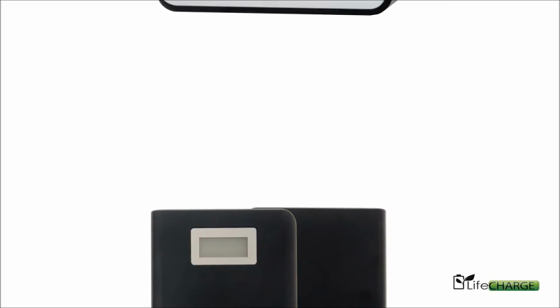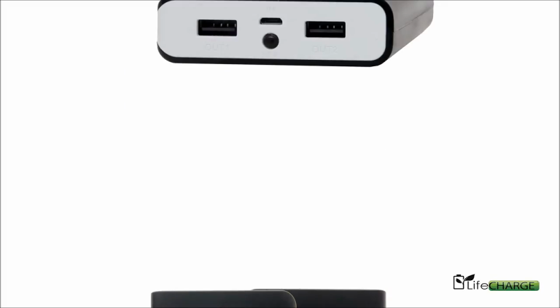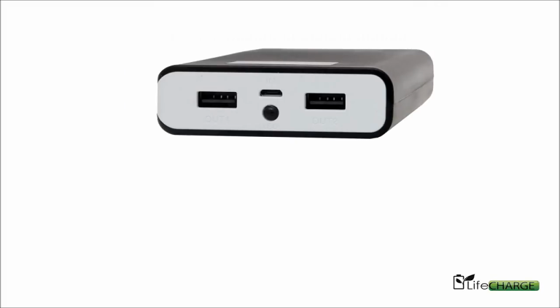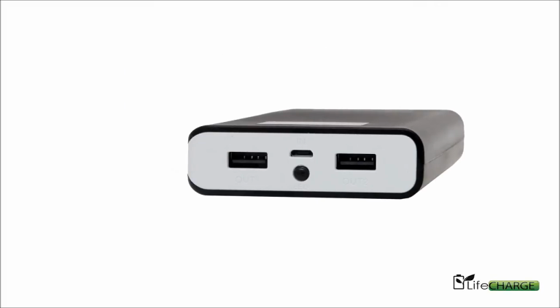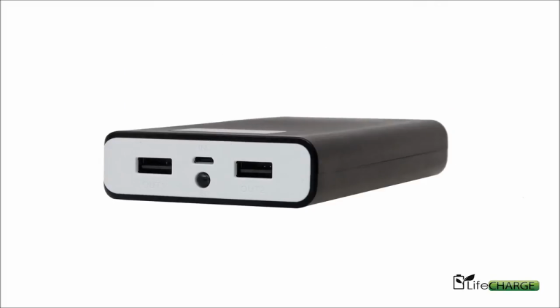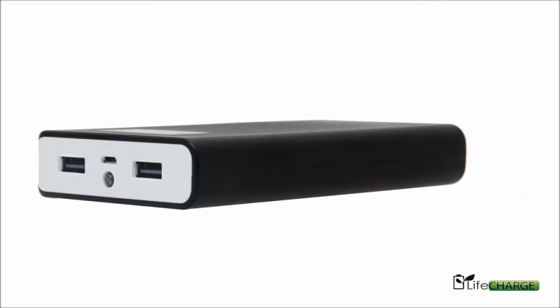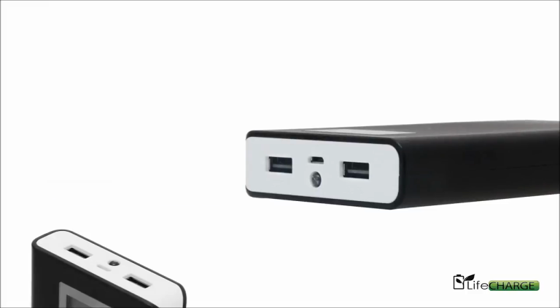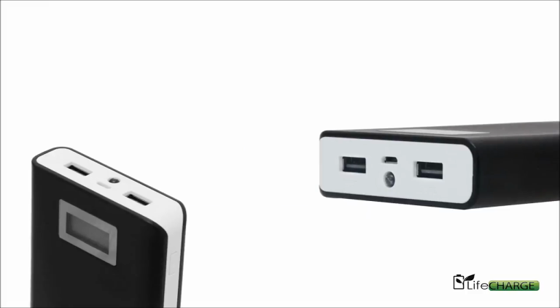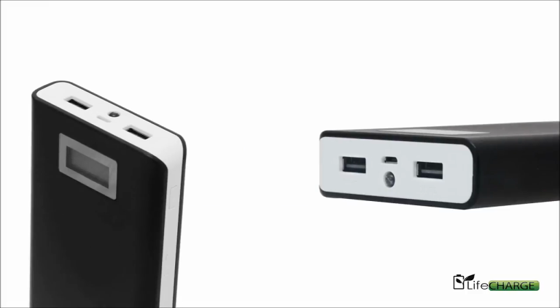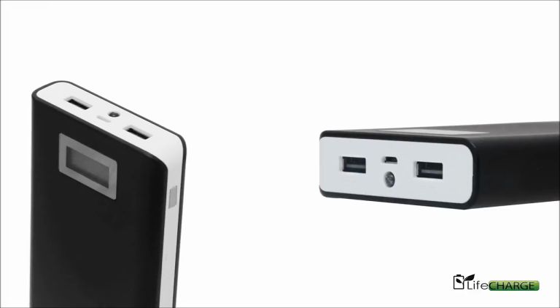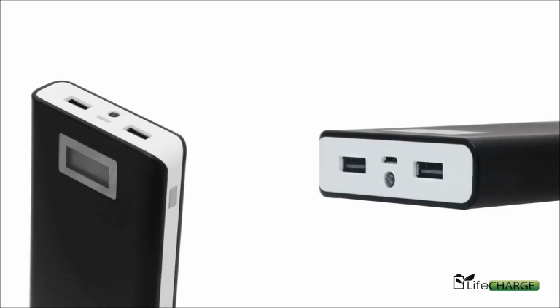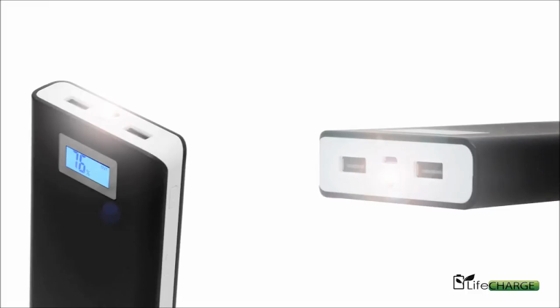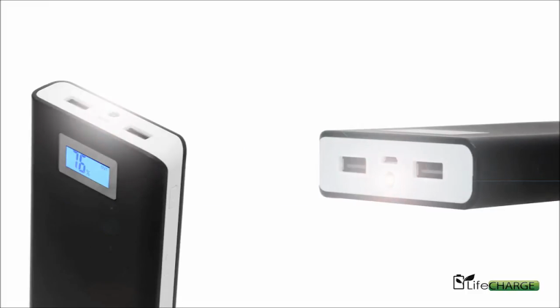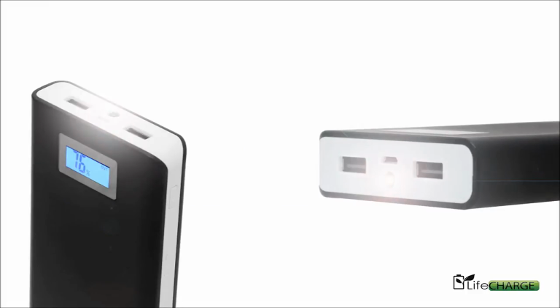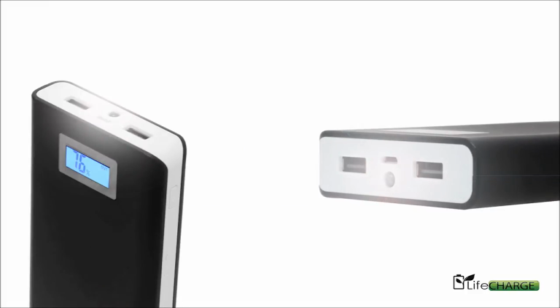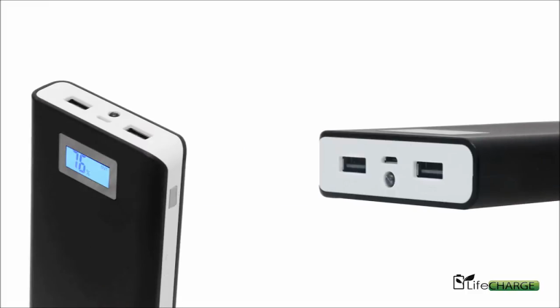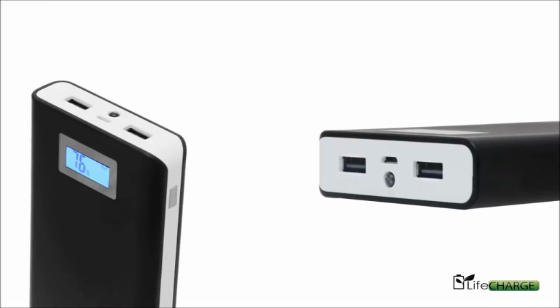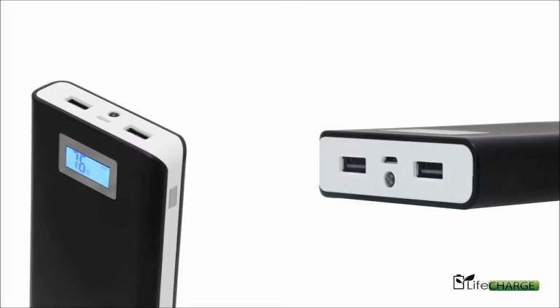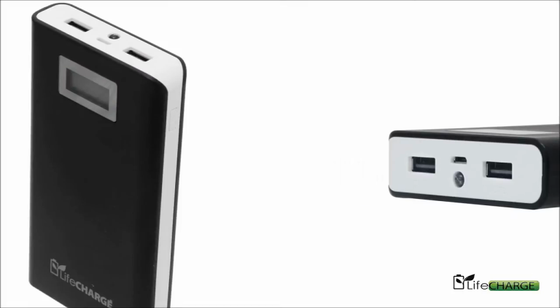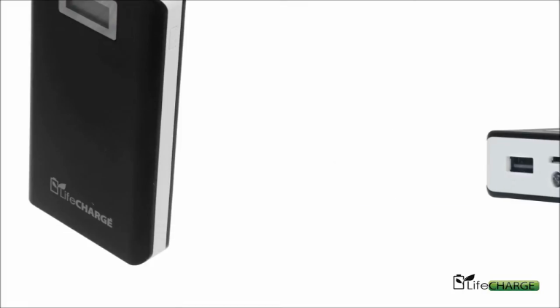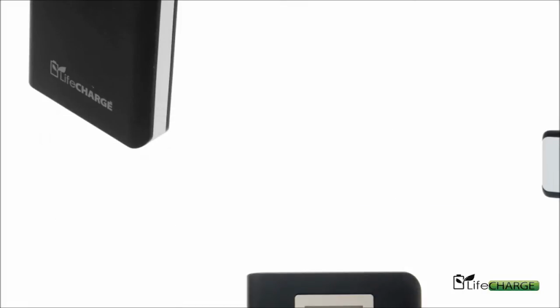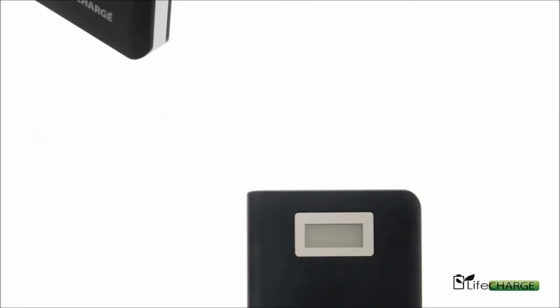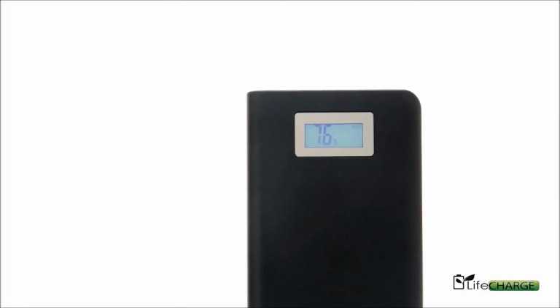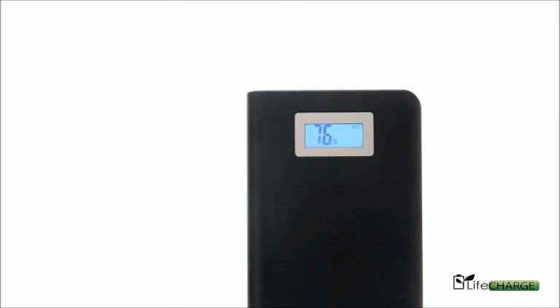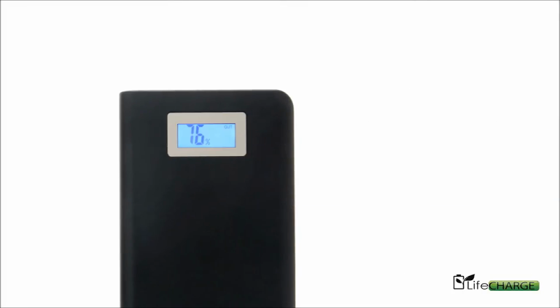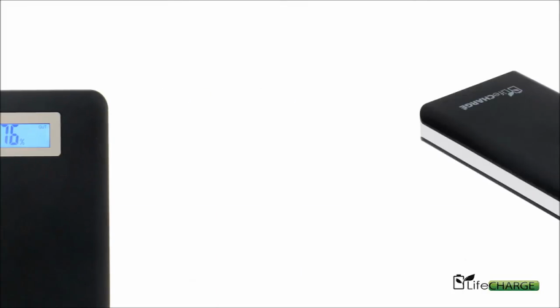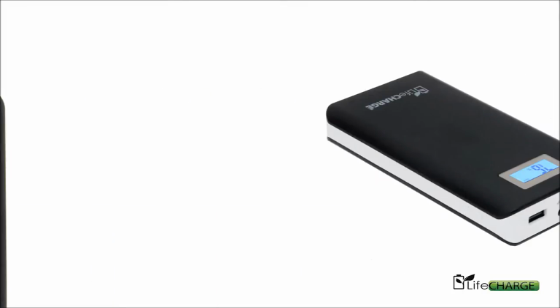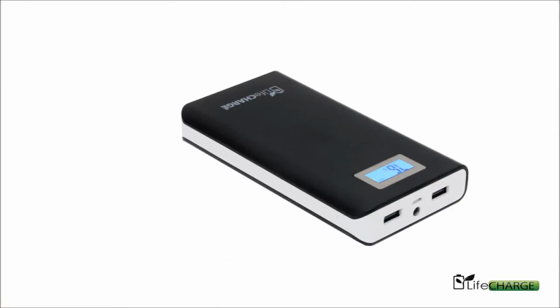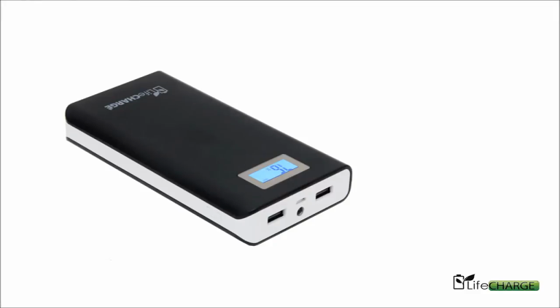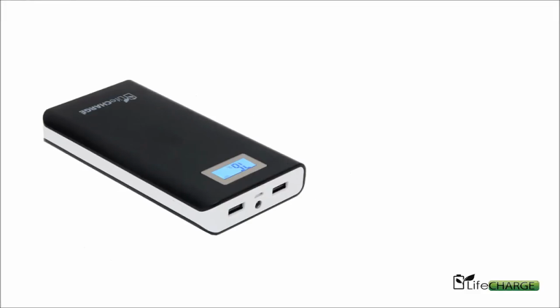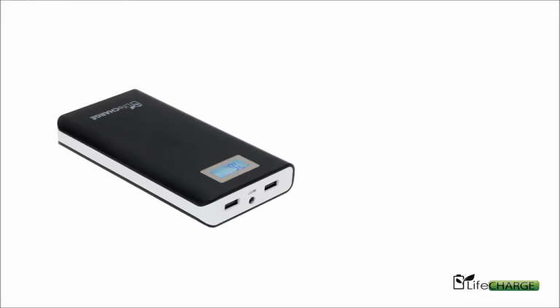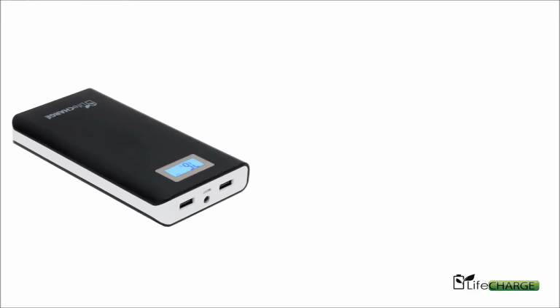This, like all of our power banks, offers an LED searchlight. You can activate it by pressing the power button and turn it off the same way. There's also a digital readout of its power levels on its interface, so you always know how much power you have.